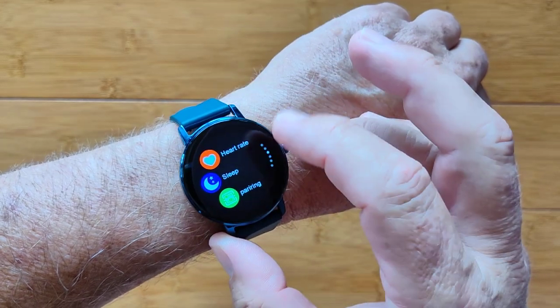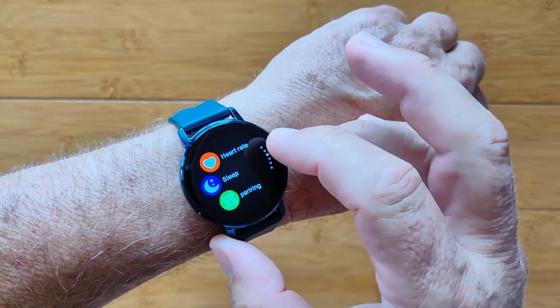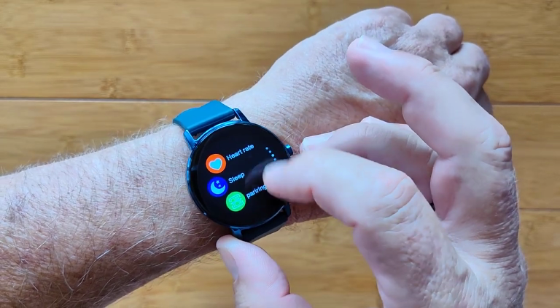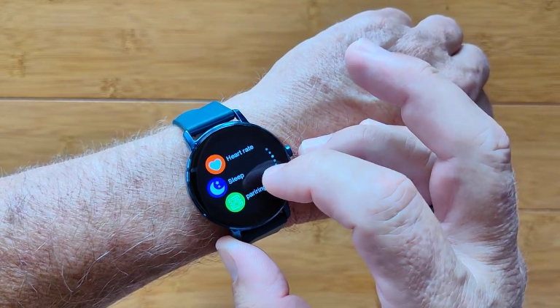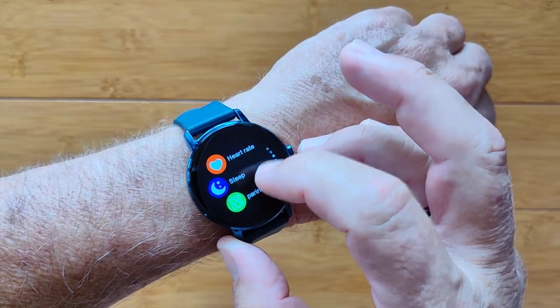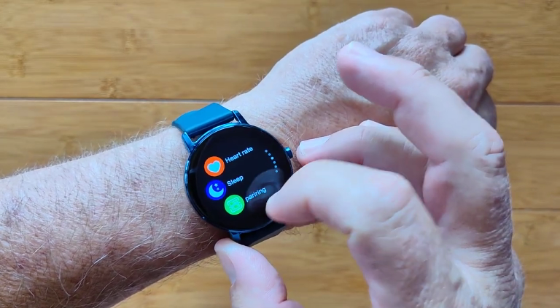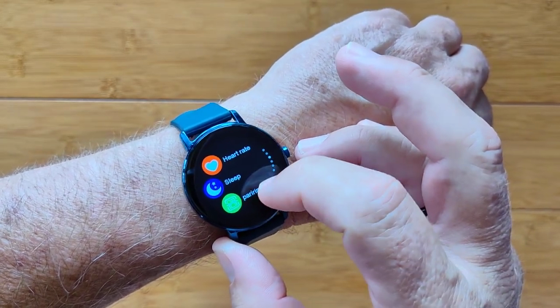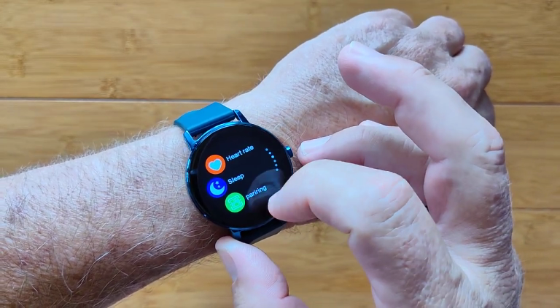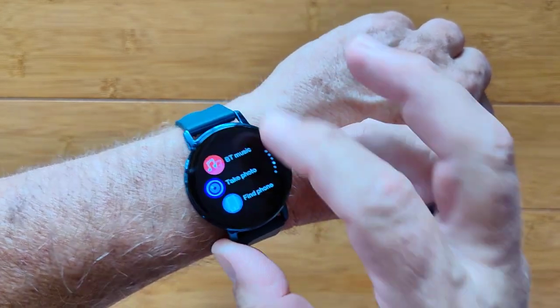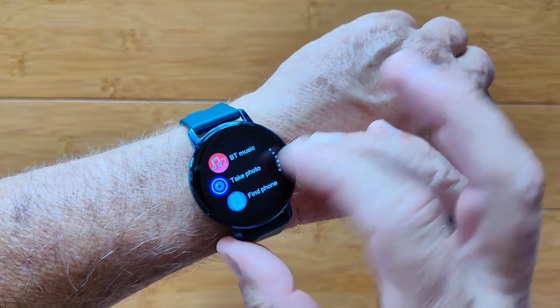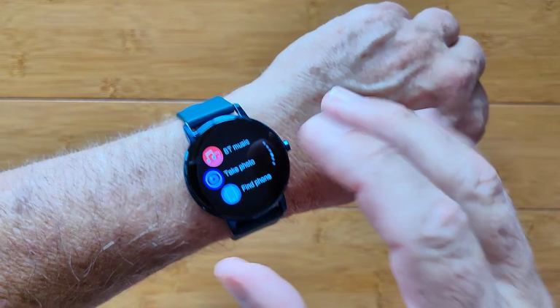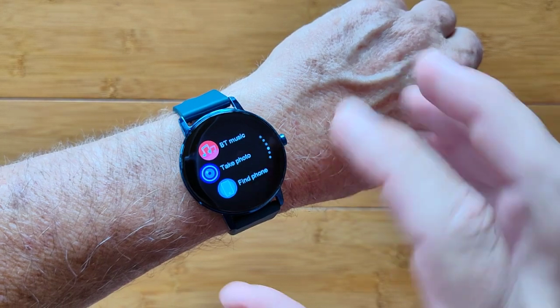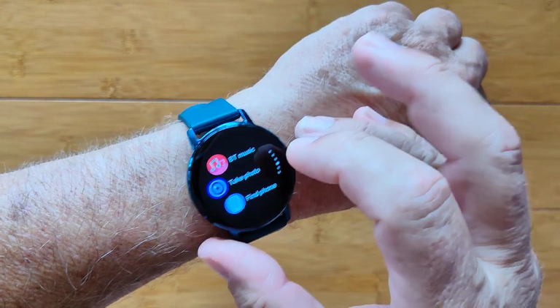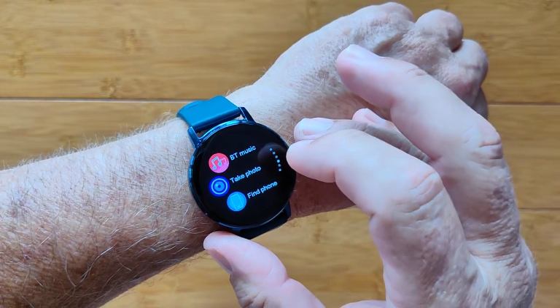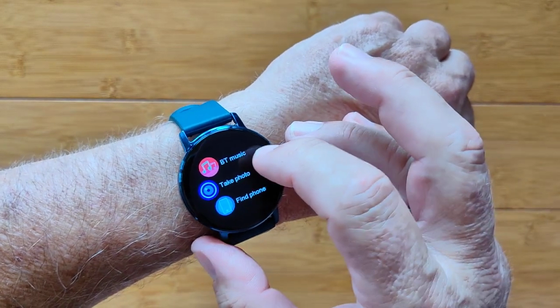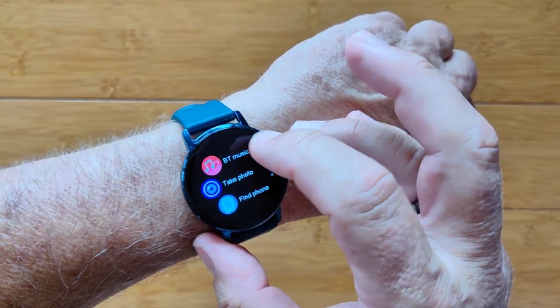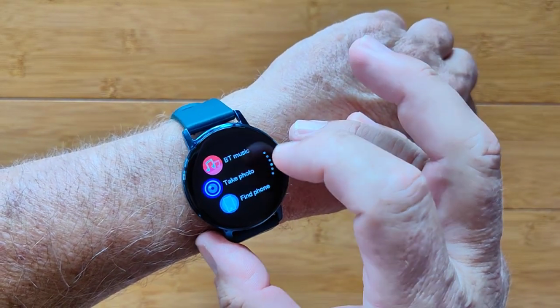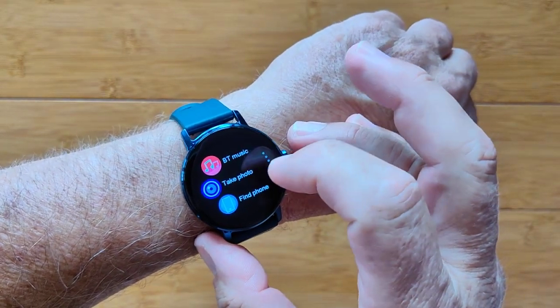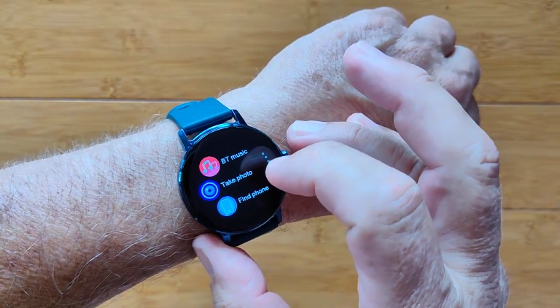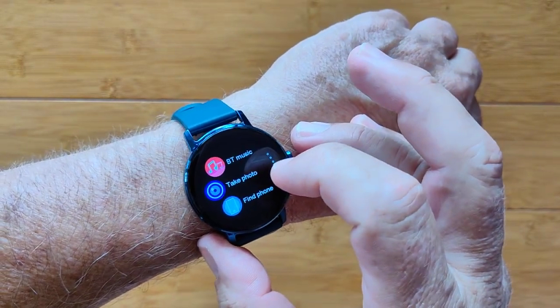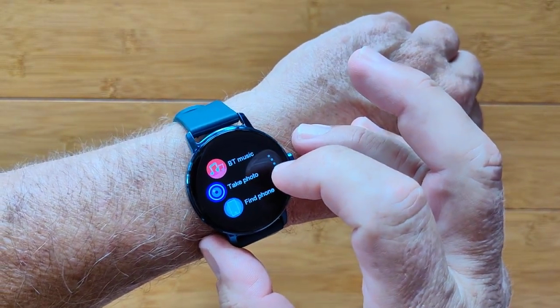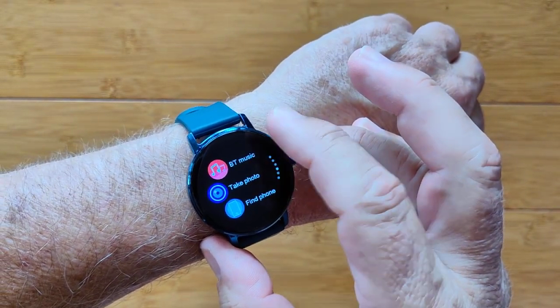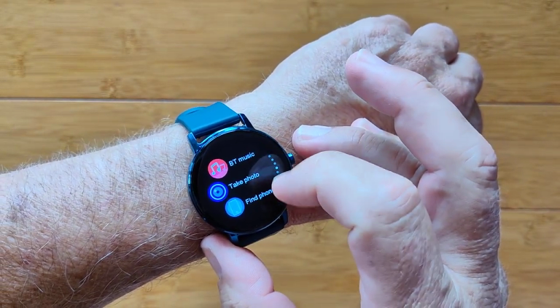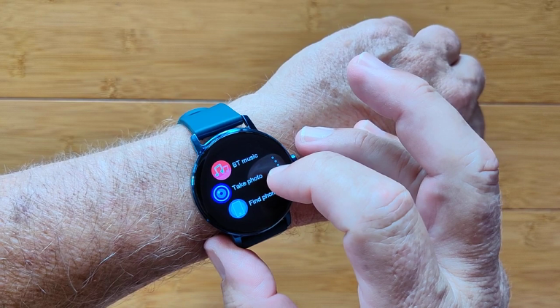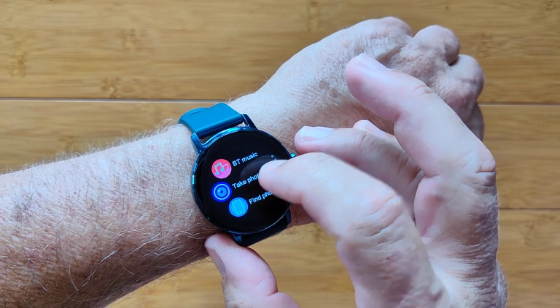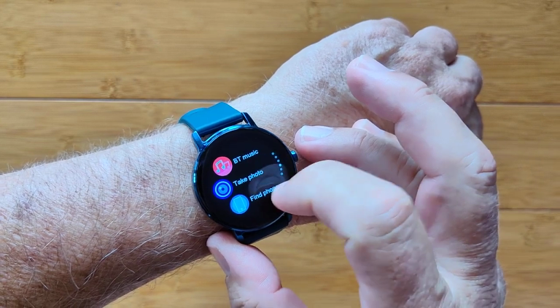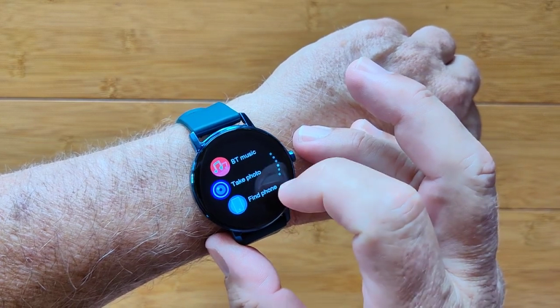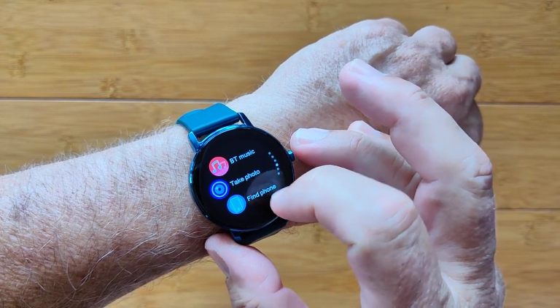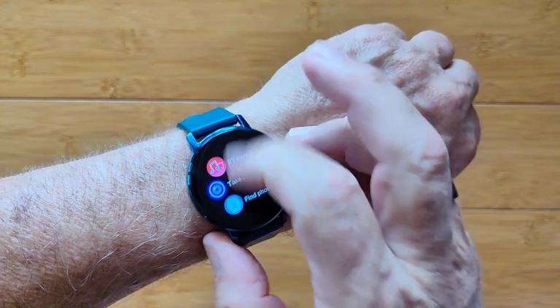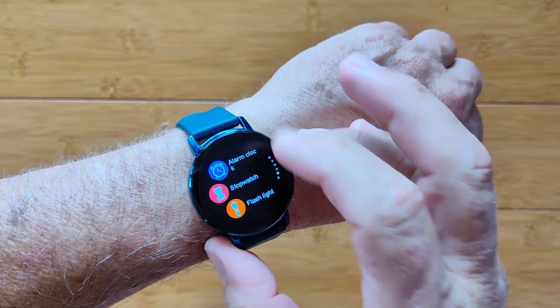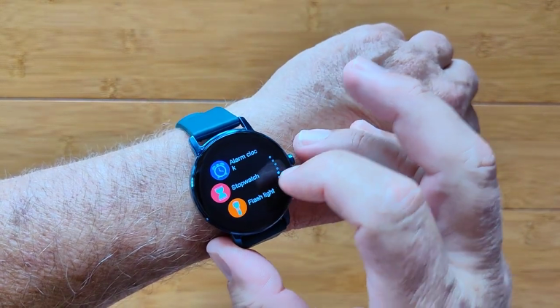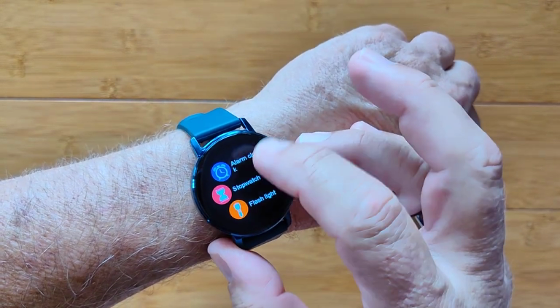Sedentary reminders, heart rate monitoring, sleep monitoring, and pairing for when you tether it to your phone. Bluetooth music lets you remotely control the music on your phone. You can also take a photo and find your phone from here.